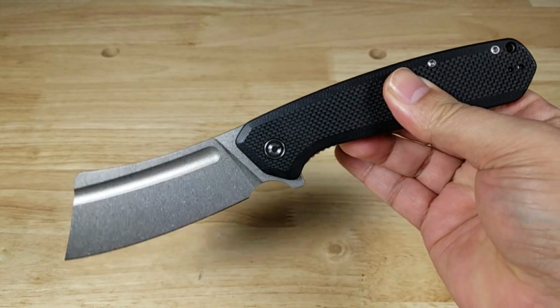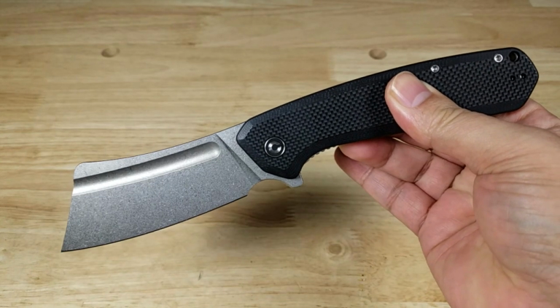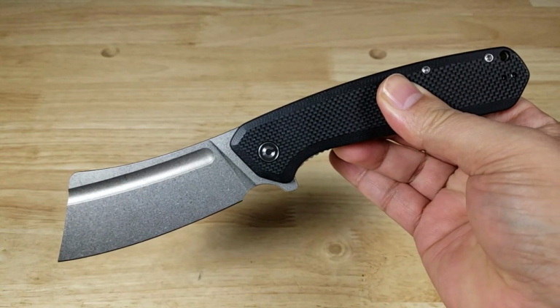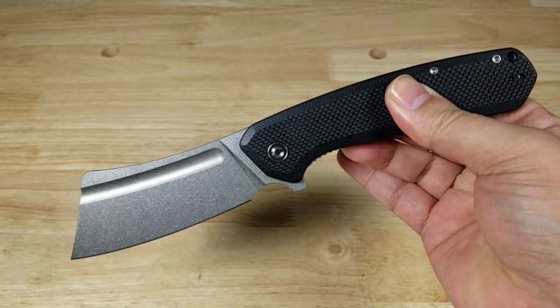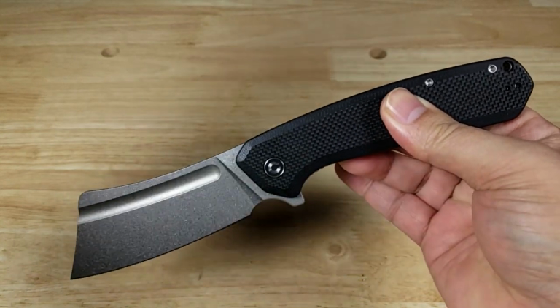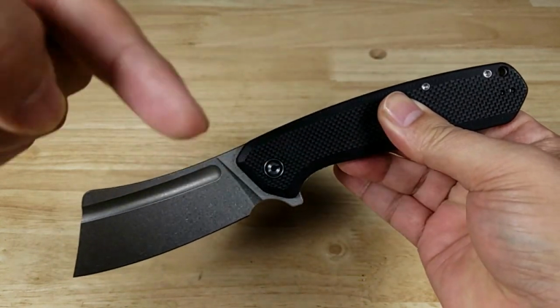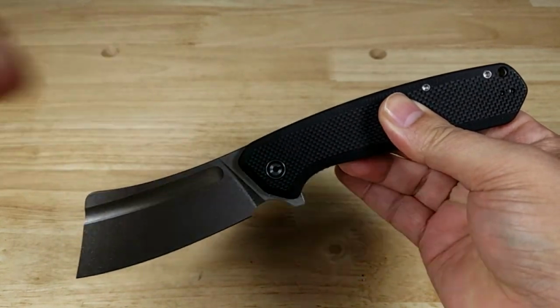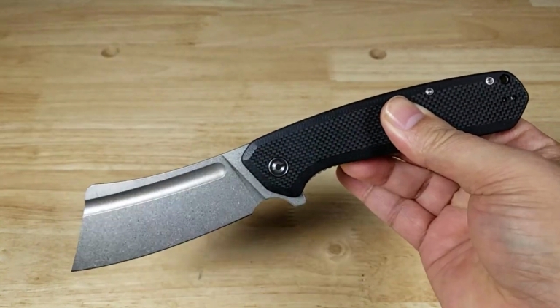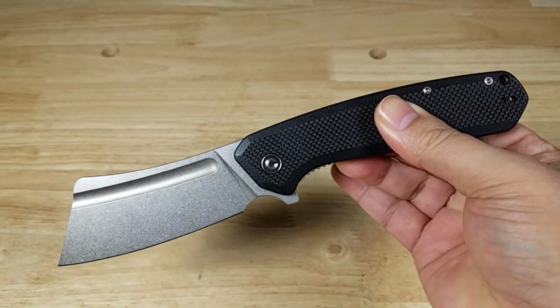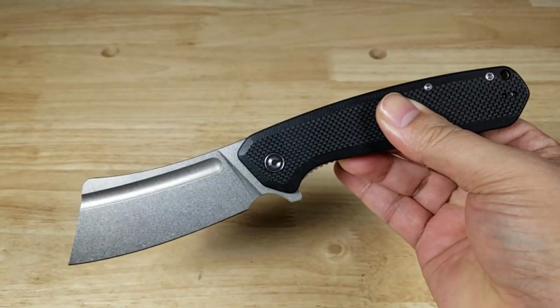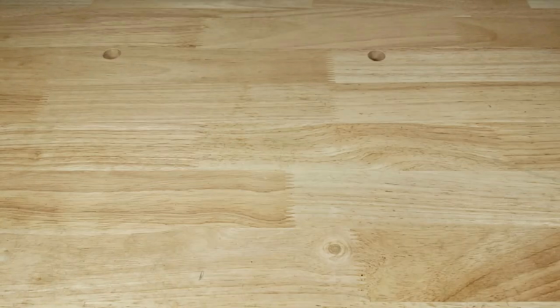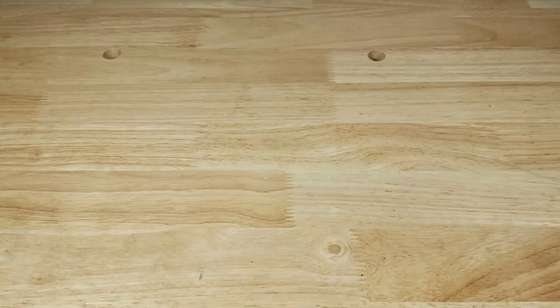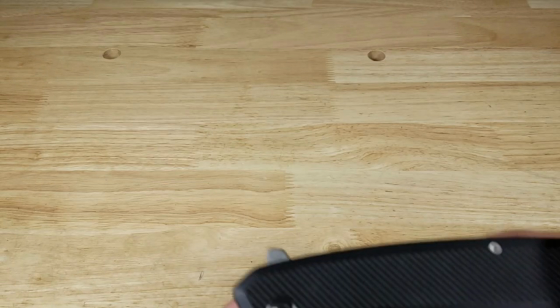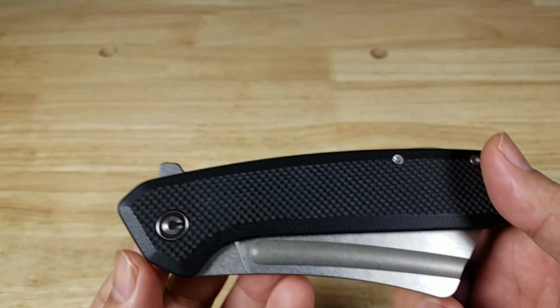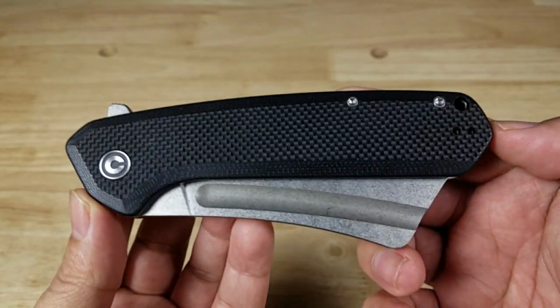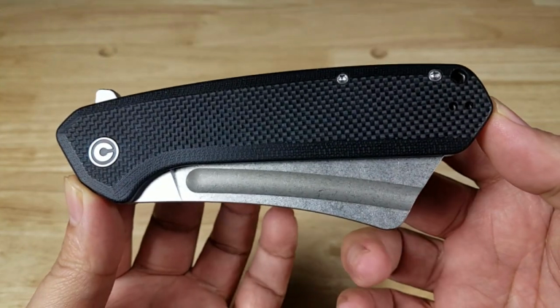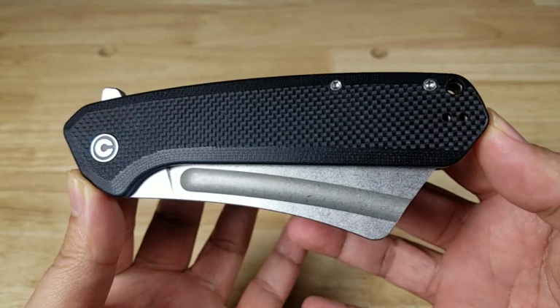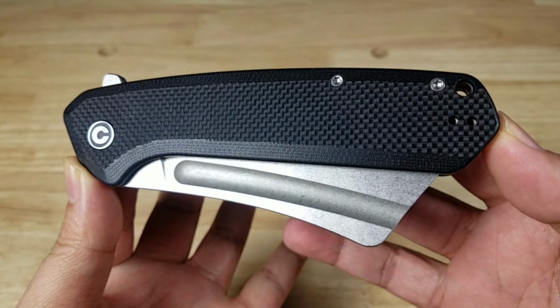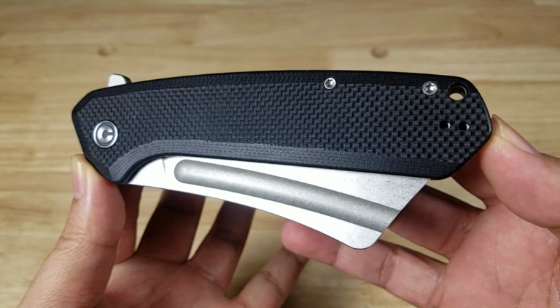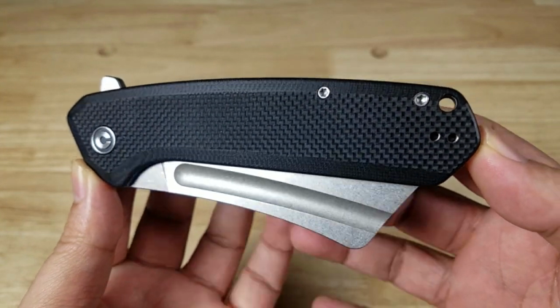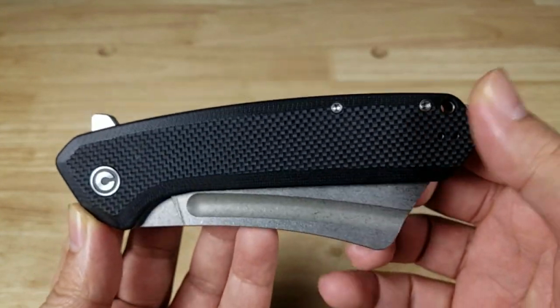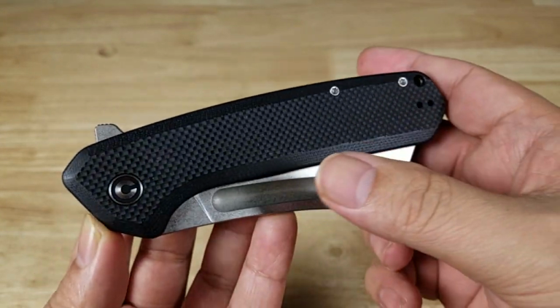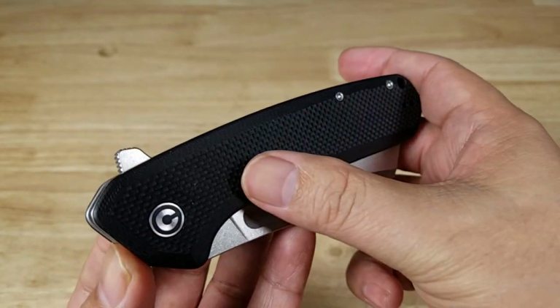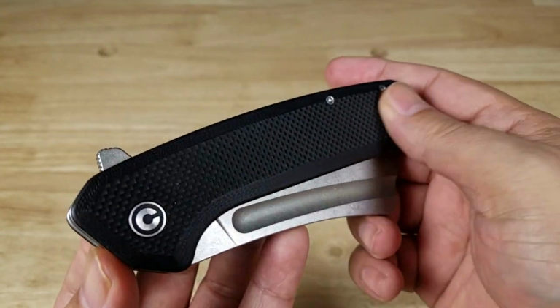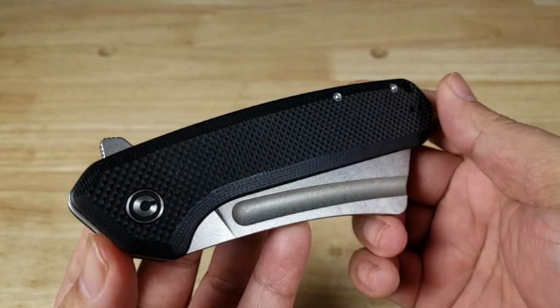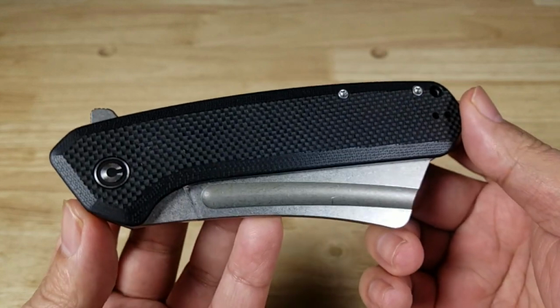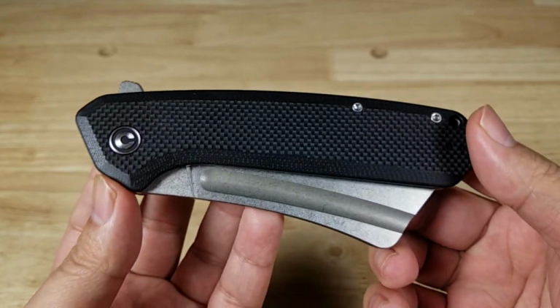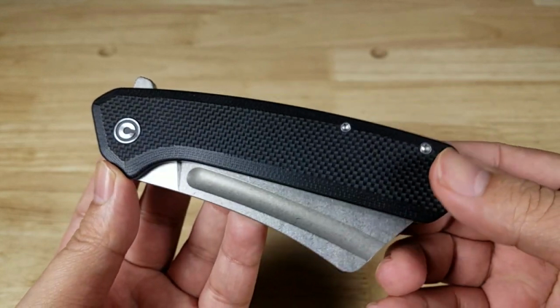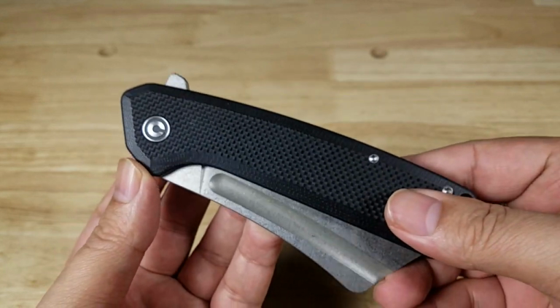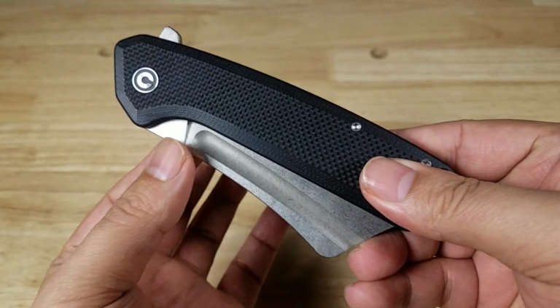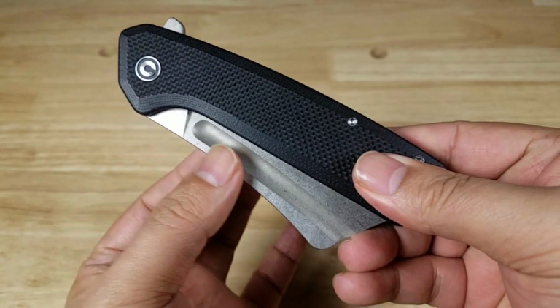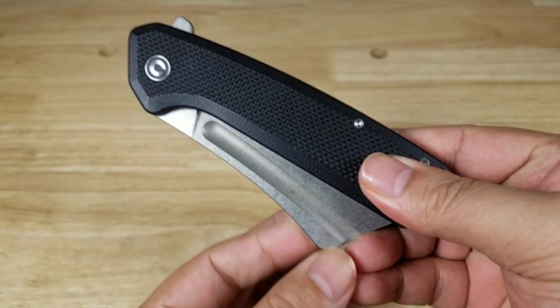If you want to purchase this knife, make sure you check out the link in the description below. The Civivi Bull Mastiff is available in different G10 colors, micarta, as well as different steel finishes, and also a miniature version — but this guy is the big boy.